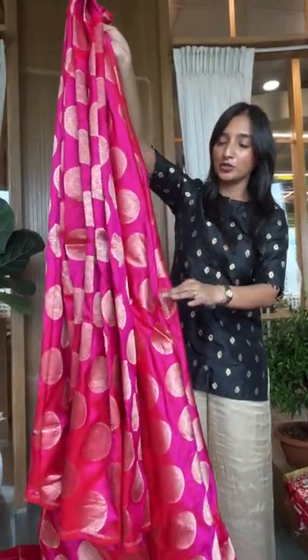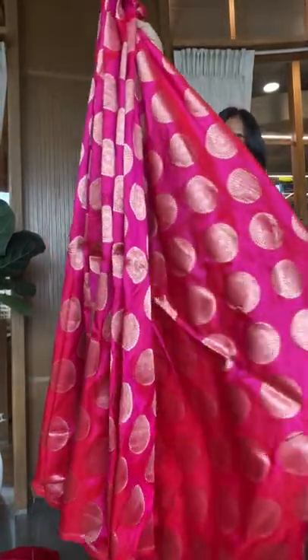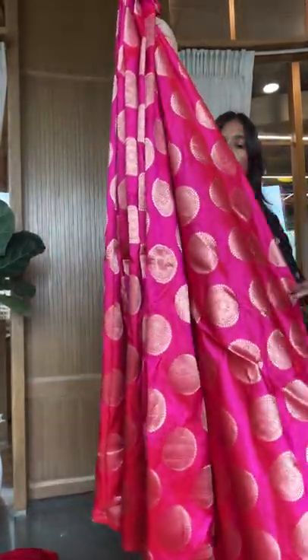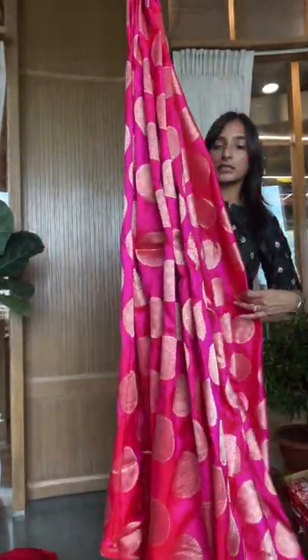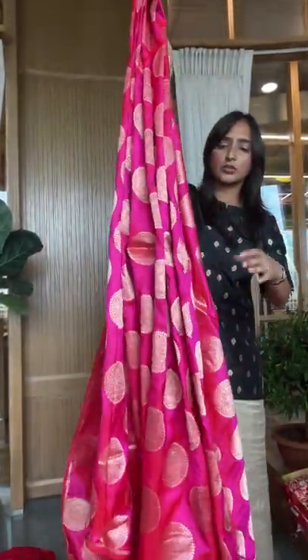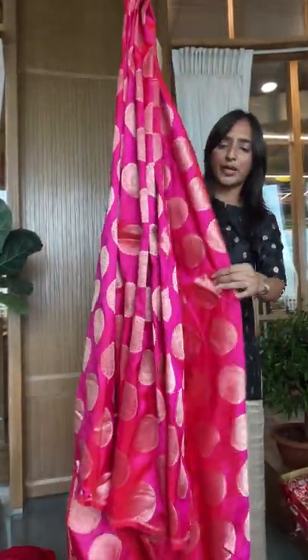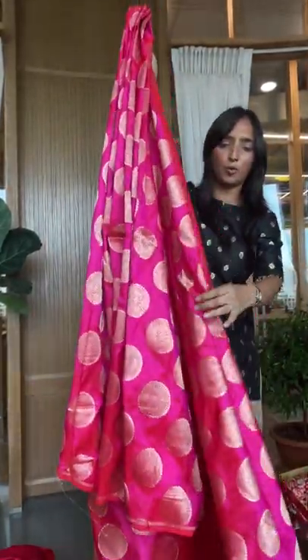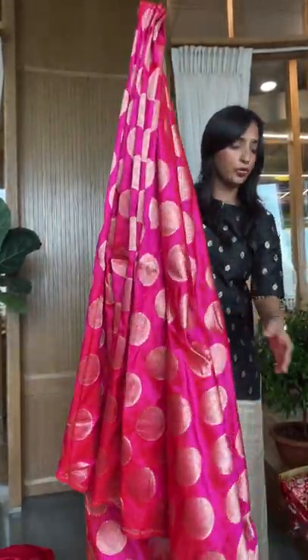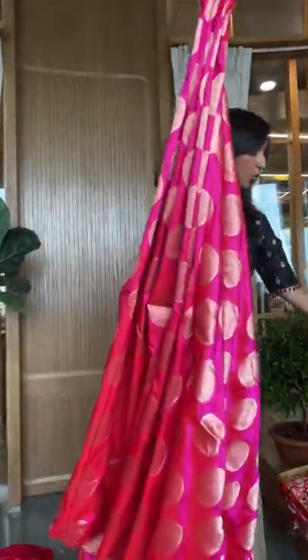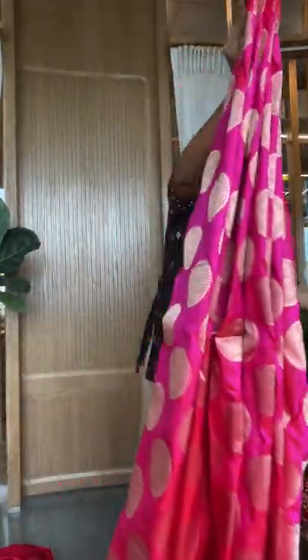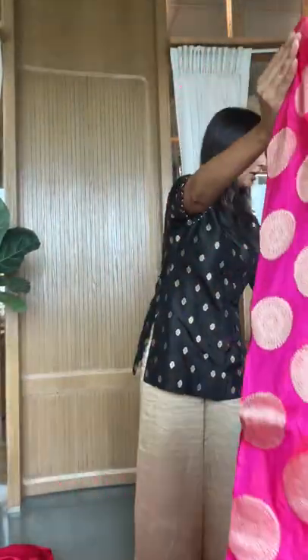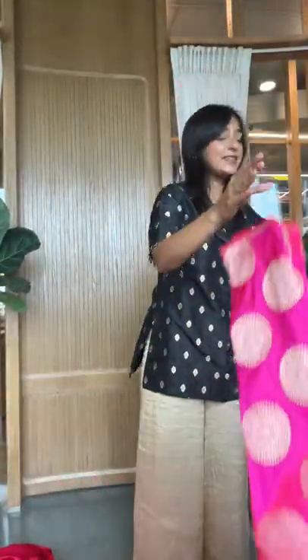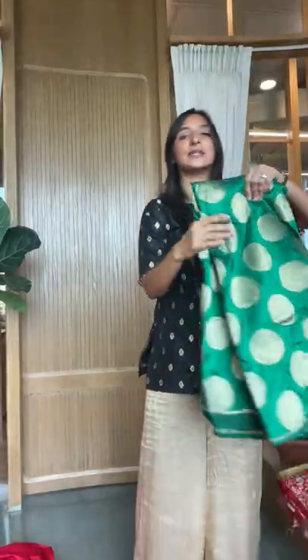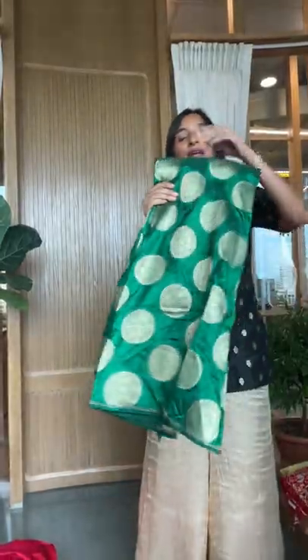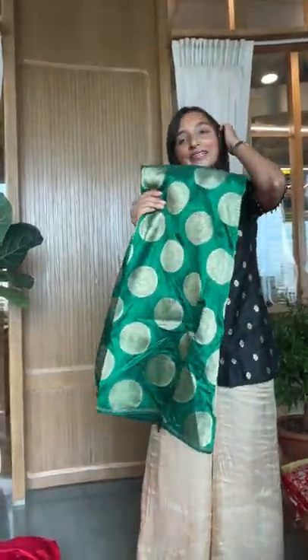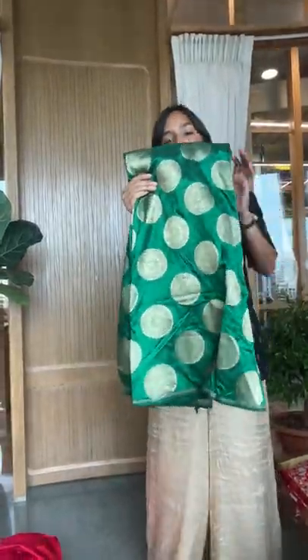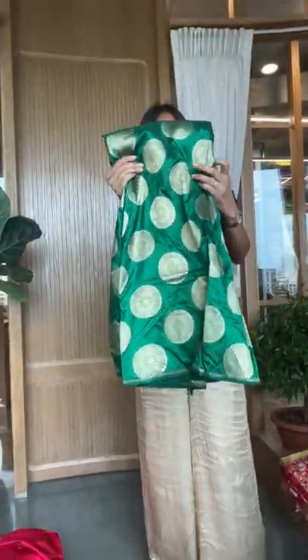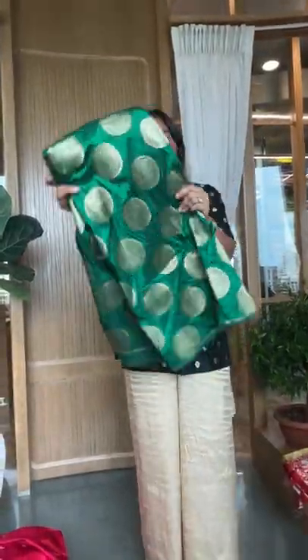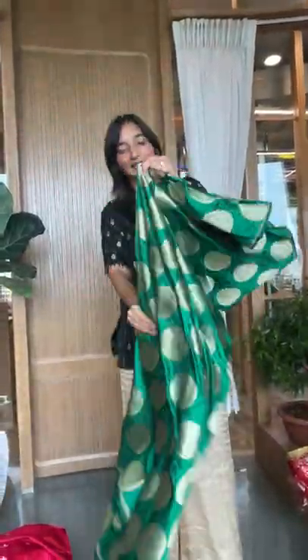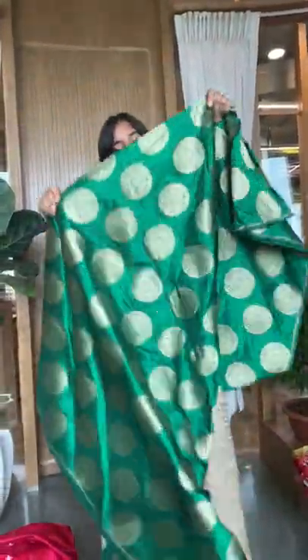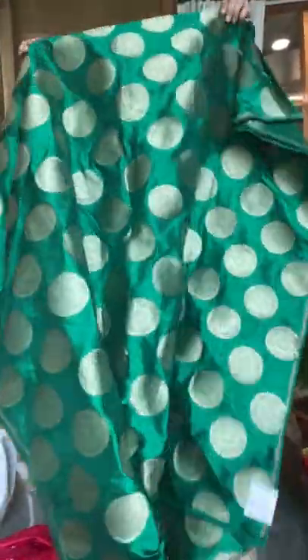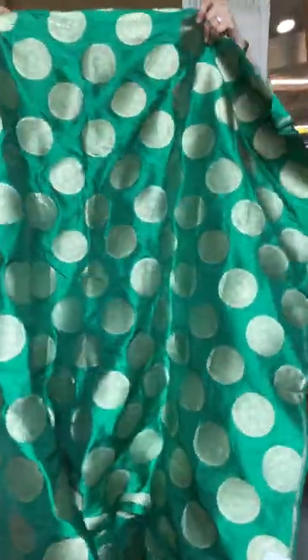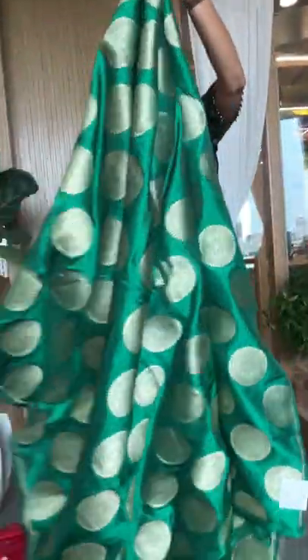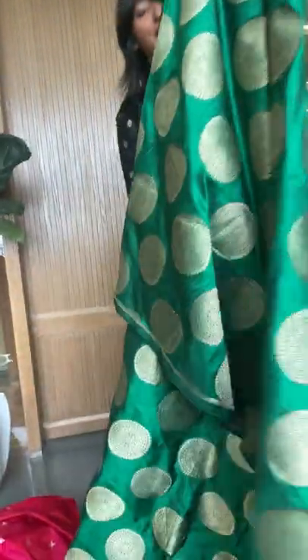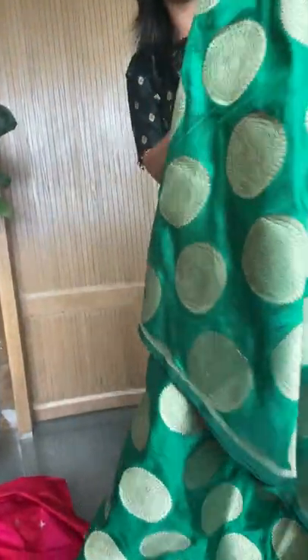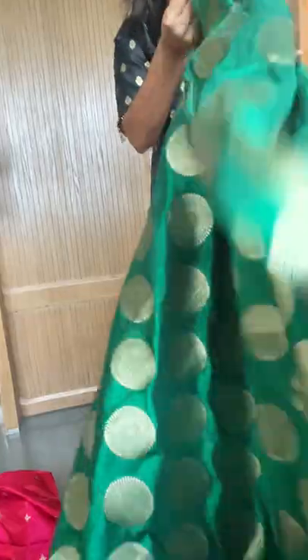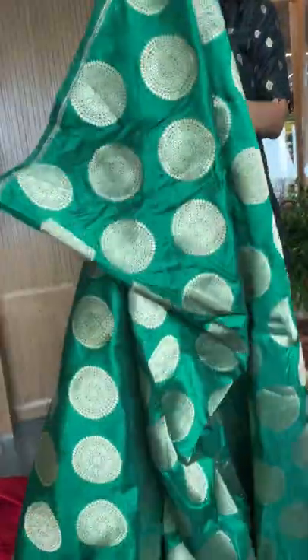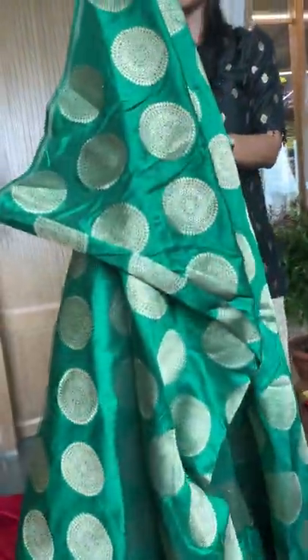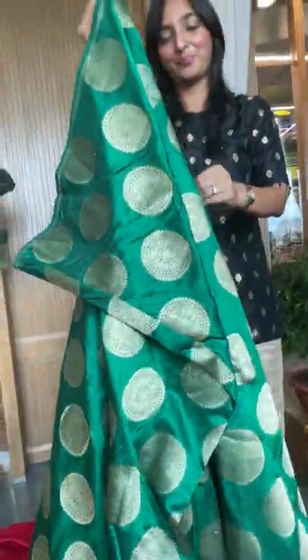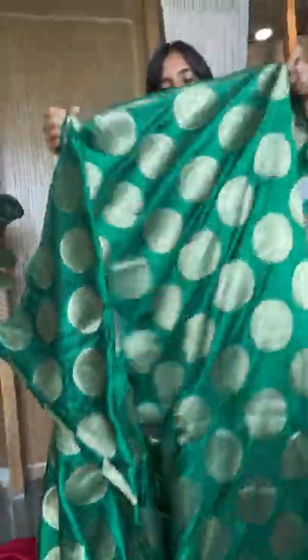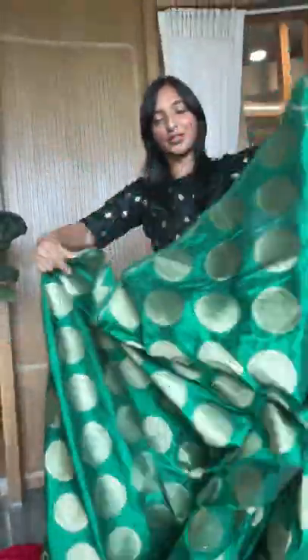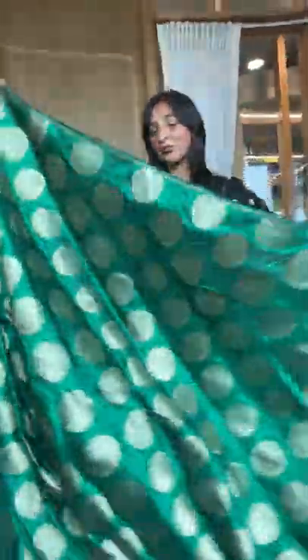You can see how this looks — big, bold, beautiful. One more color in this is a green. I'm going to open it and show you — it is really rich, really pretty.